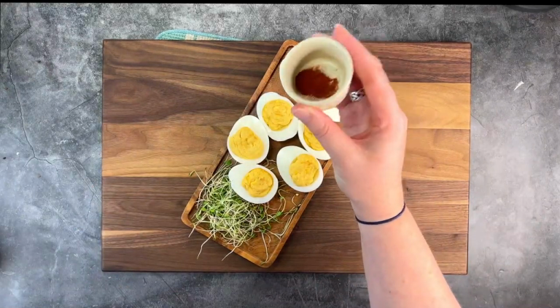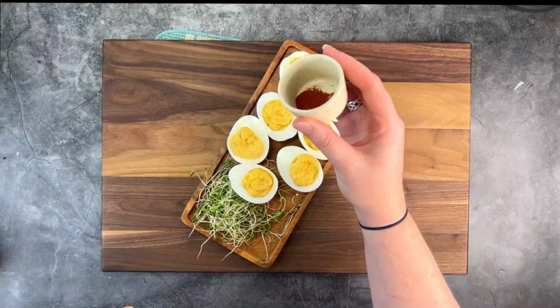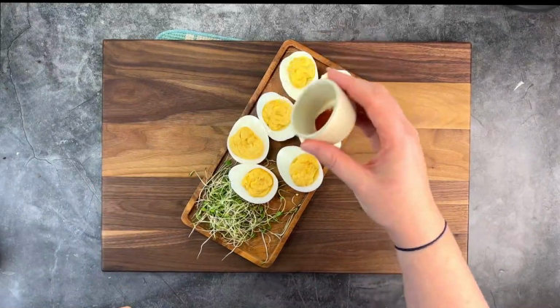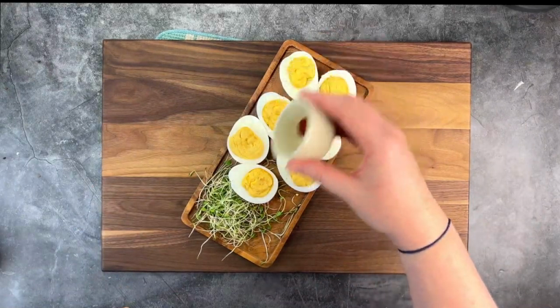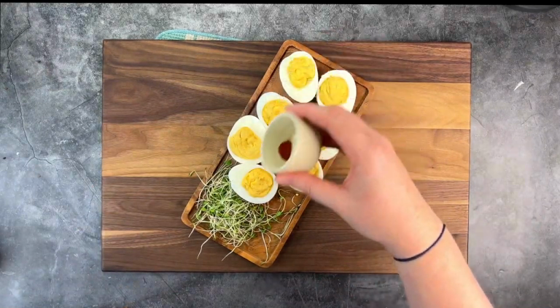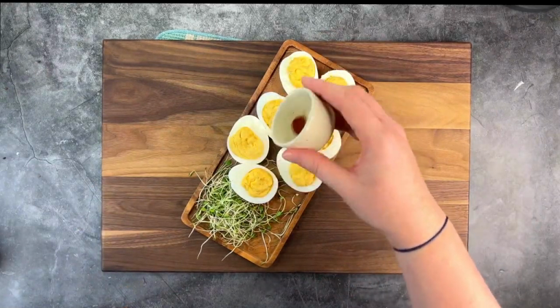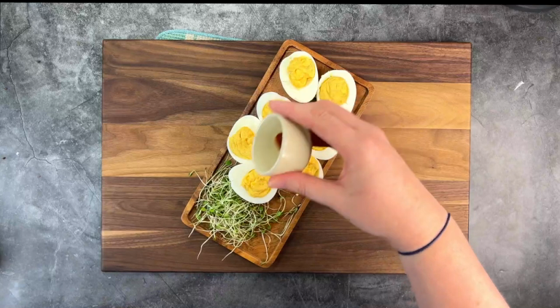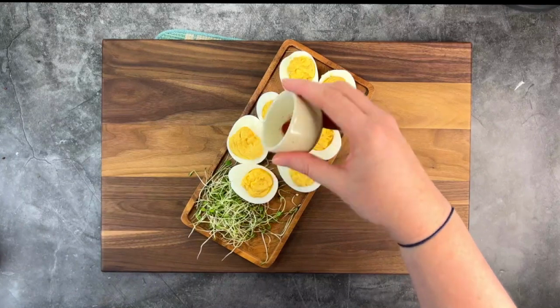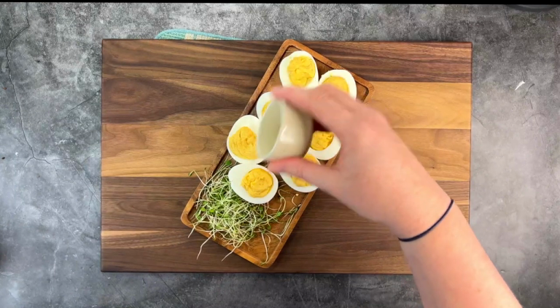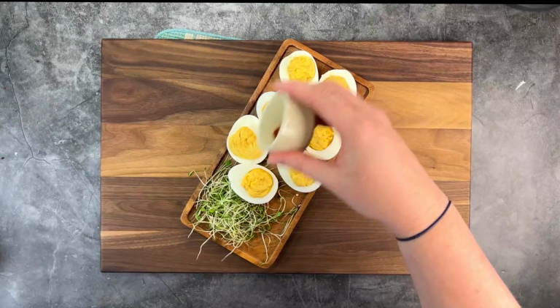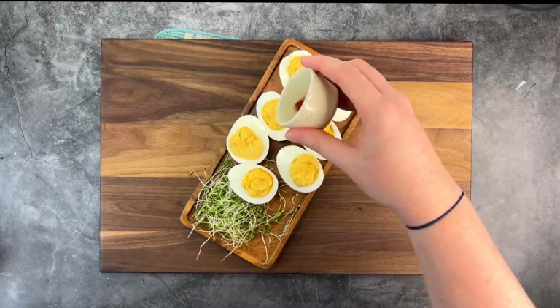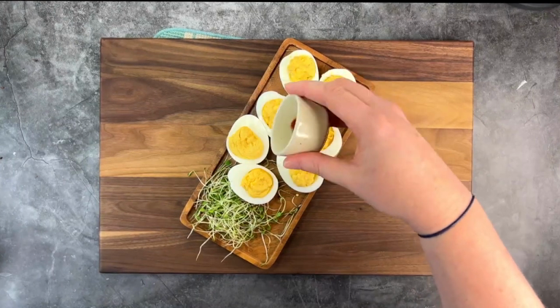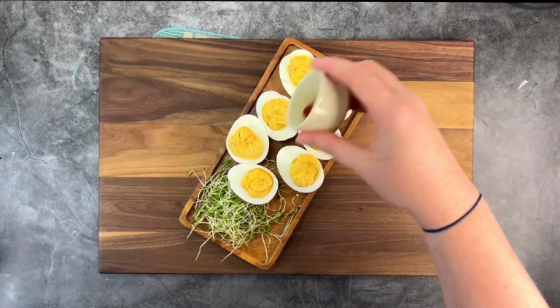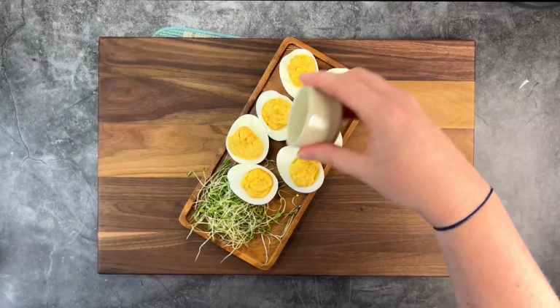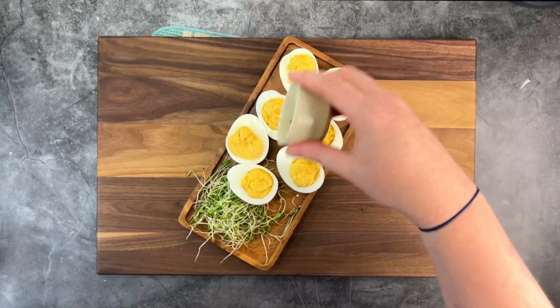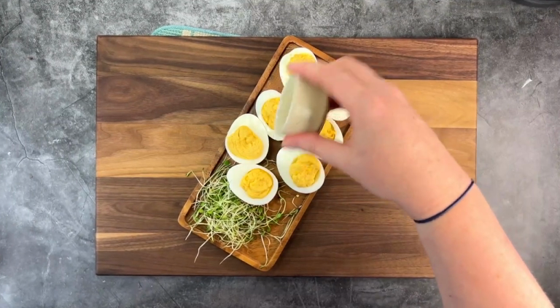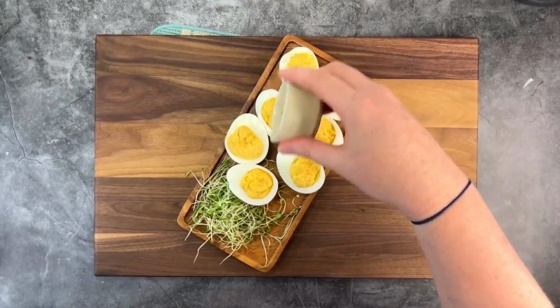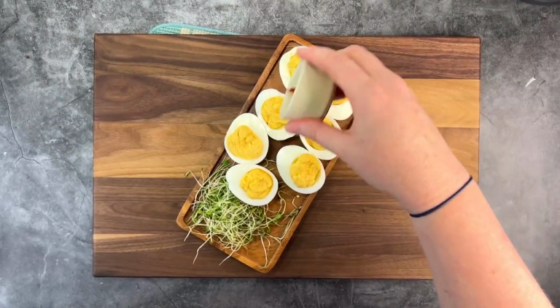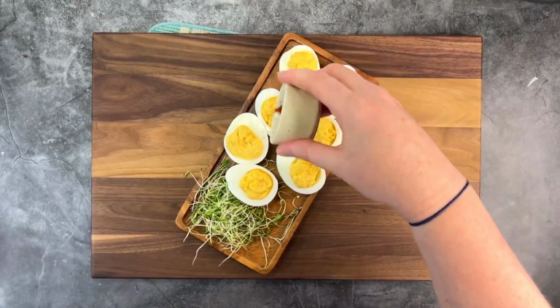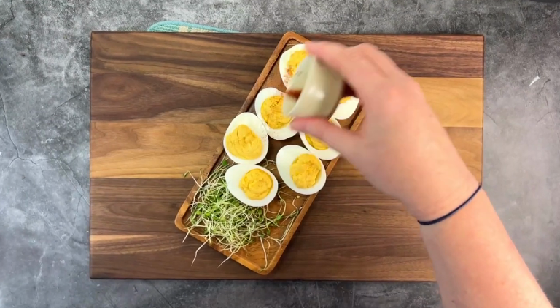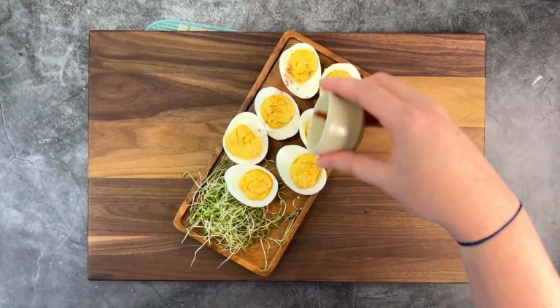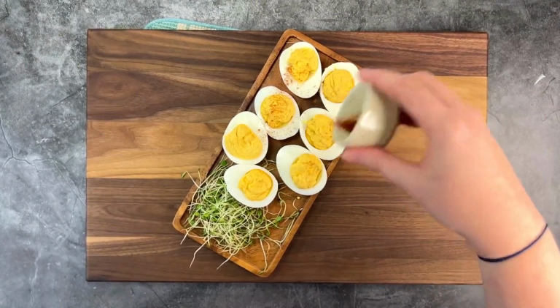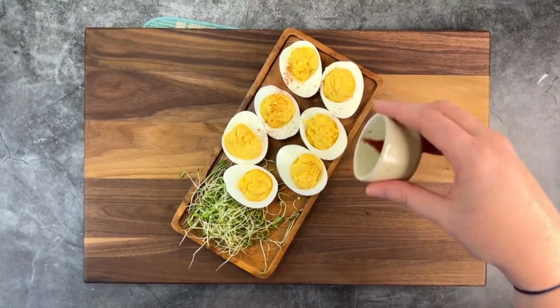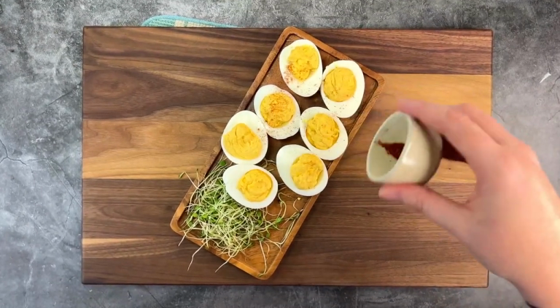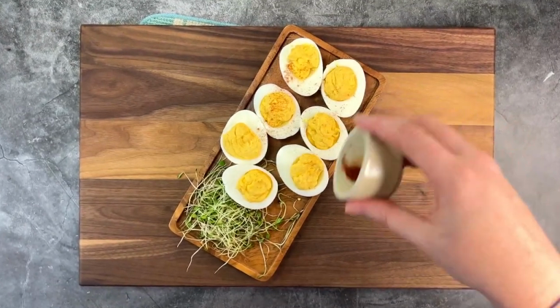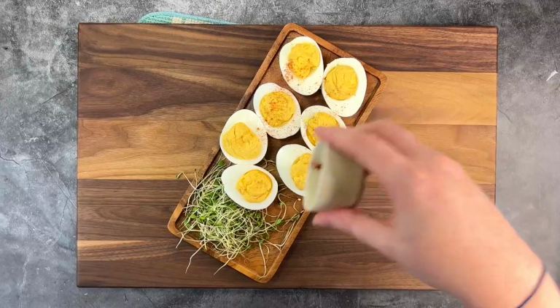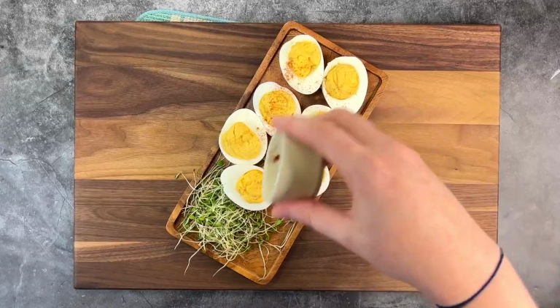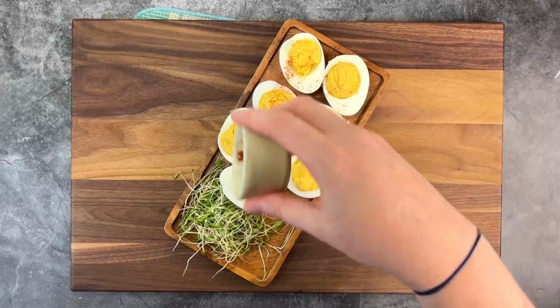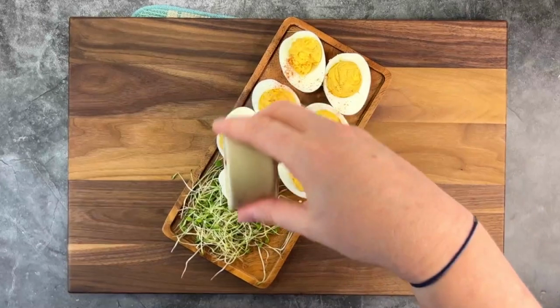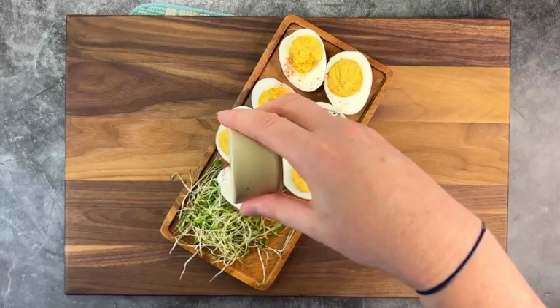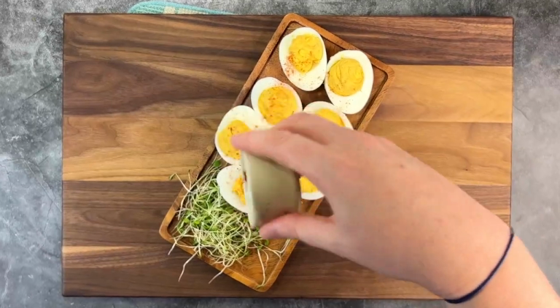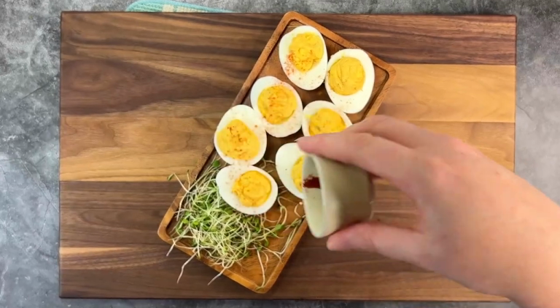Finish off with an additional touch of paprika and you're done. Thanks so much for watching. I love you all. Take care, and I'll see you next time.